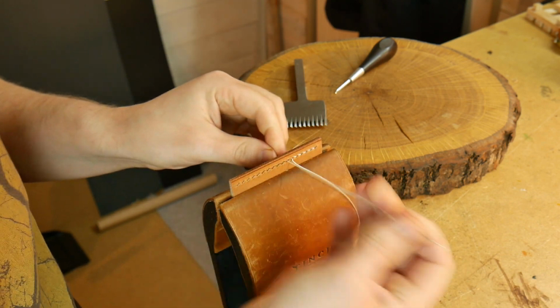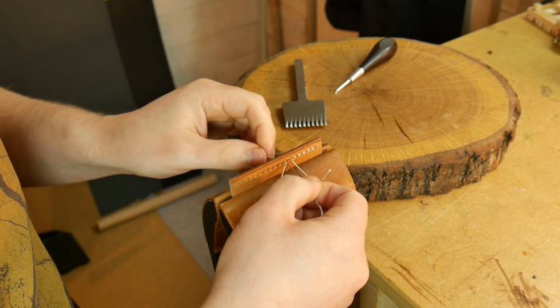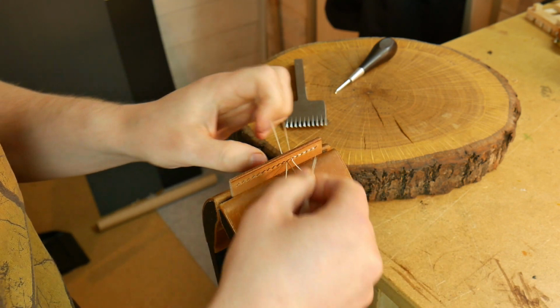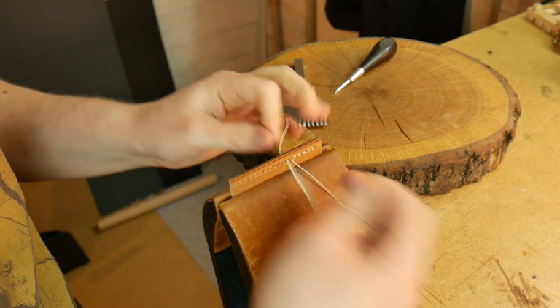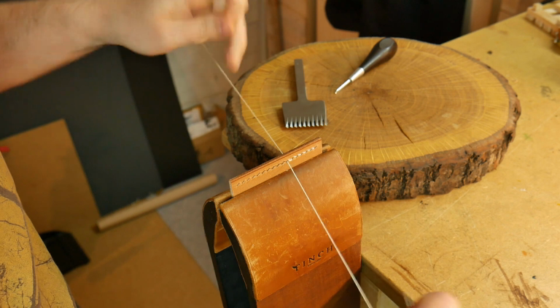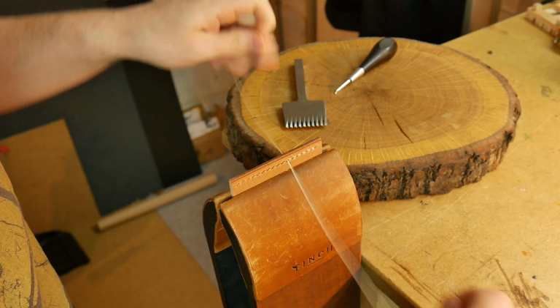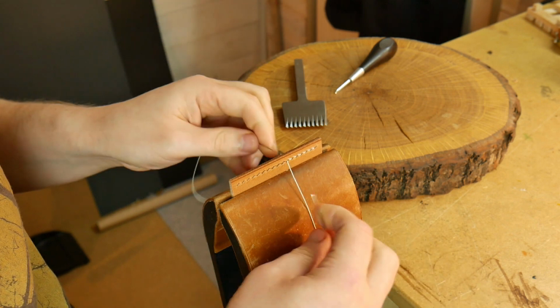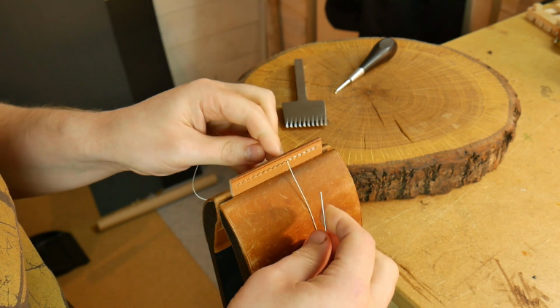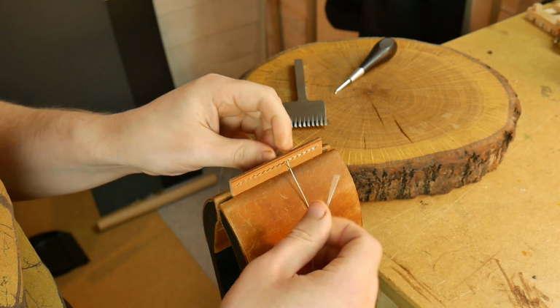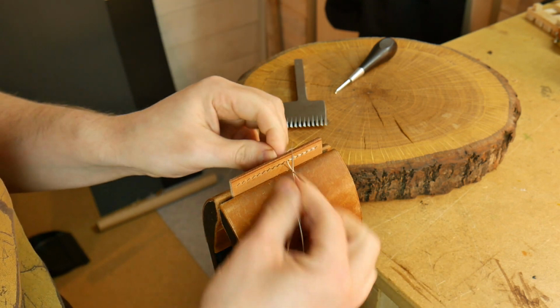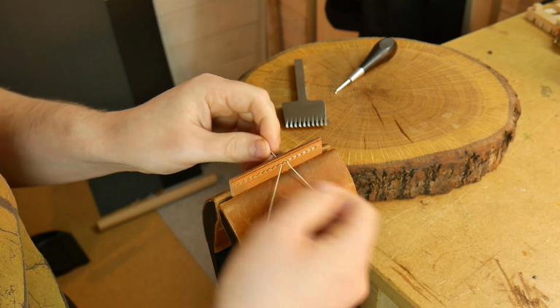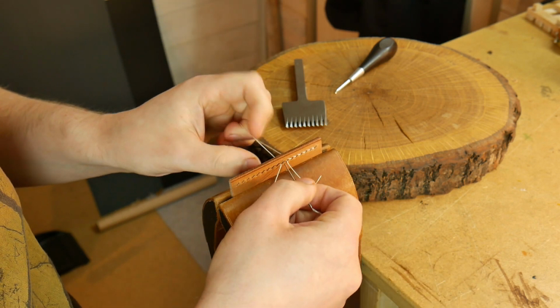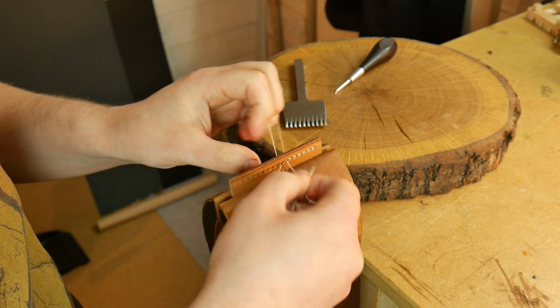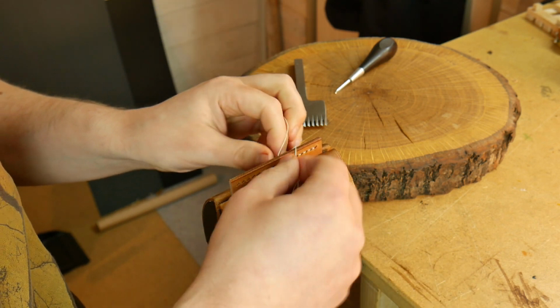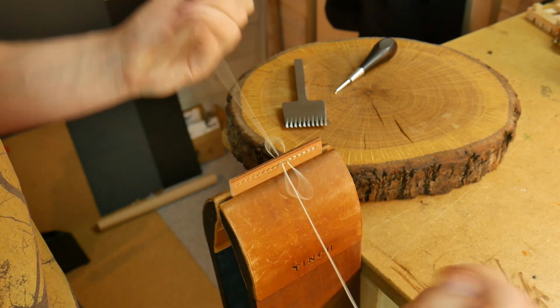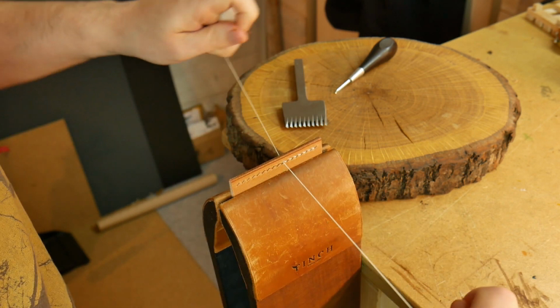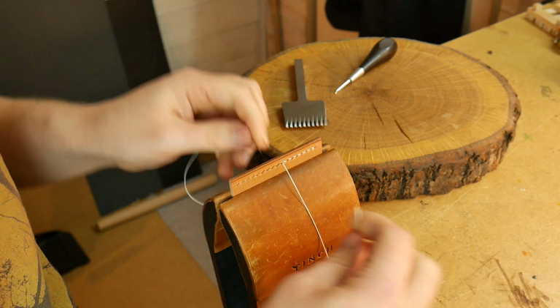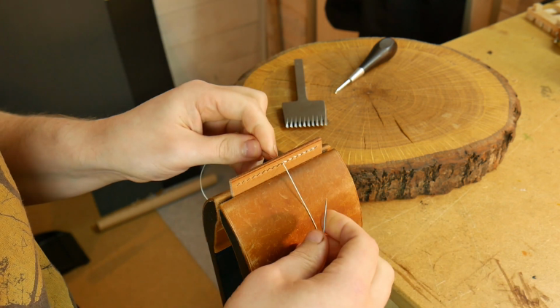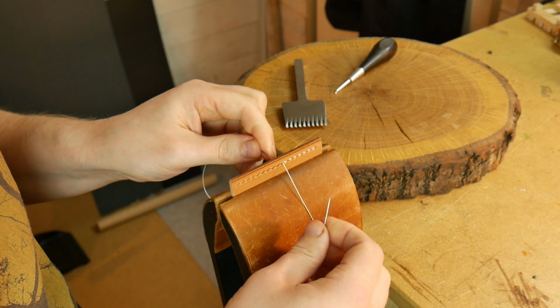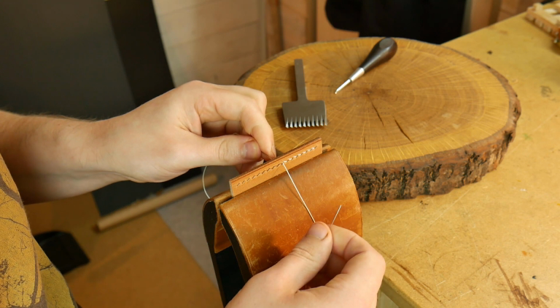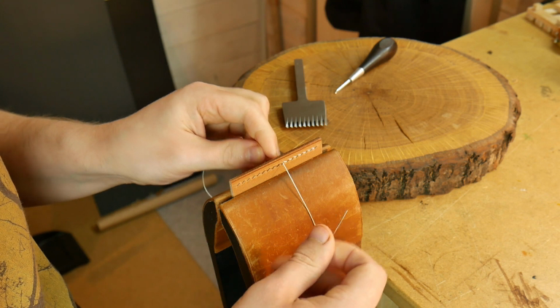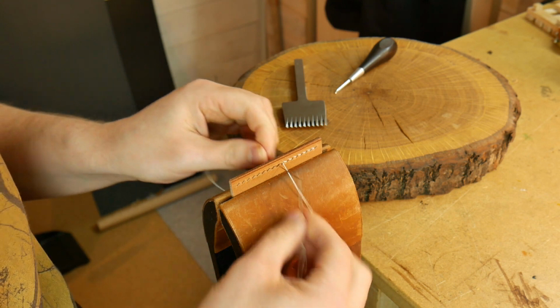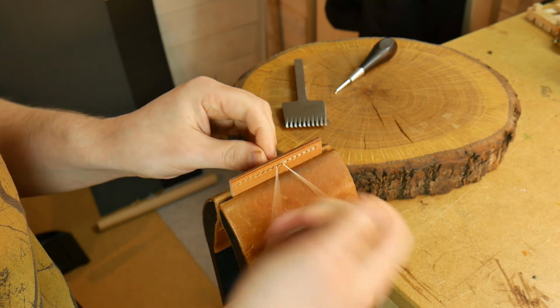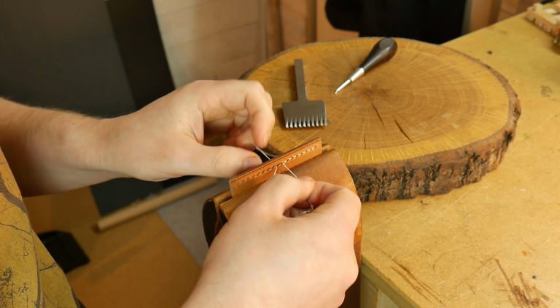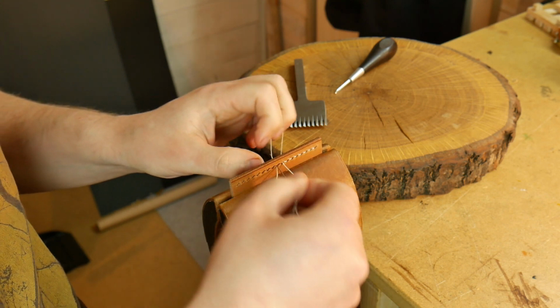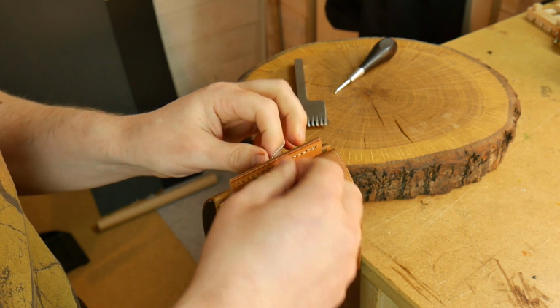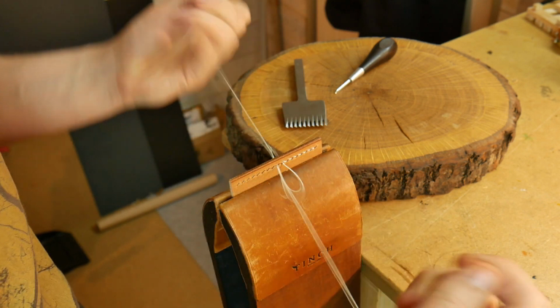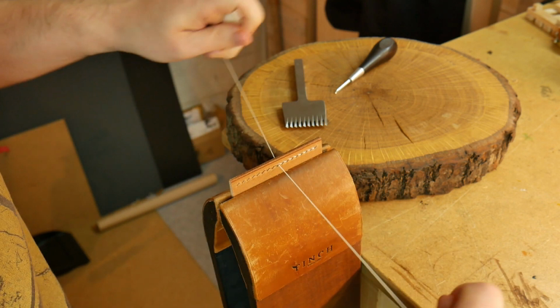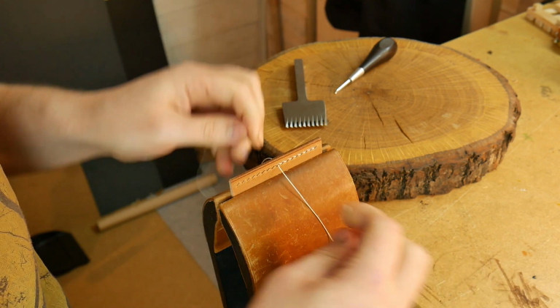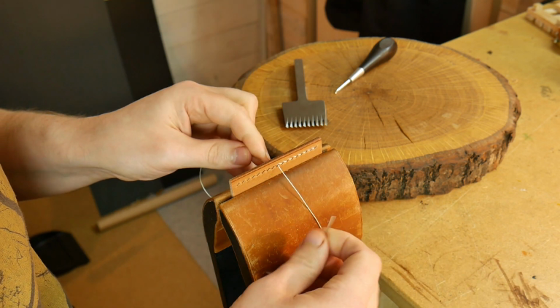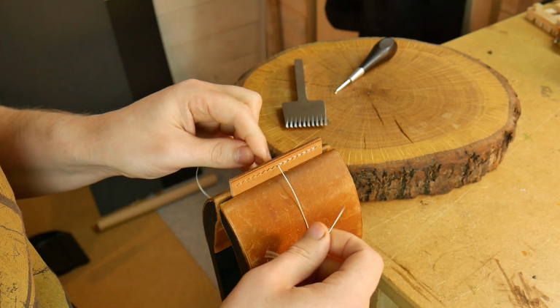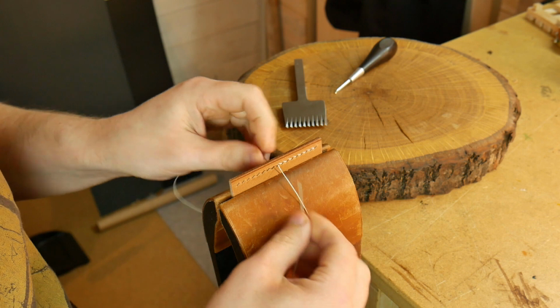If you want to remove the stitching without the possibility of damaging the leather by picking it out with a round hole or a needle itself, what you can actually do is simply reverse the stitching.